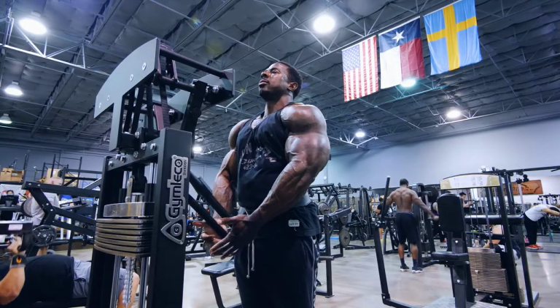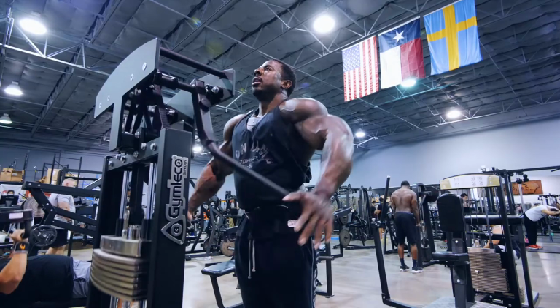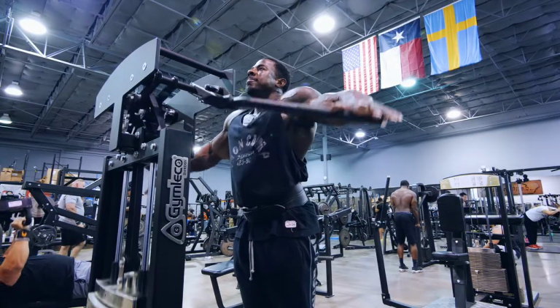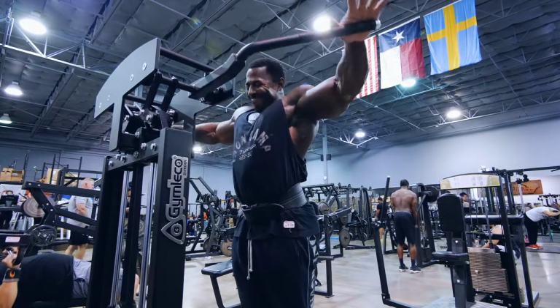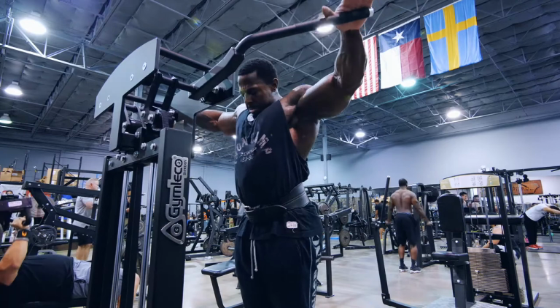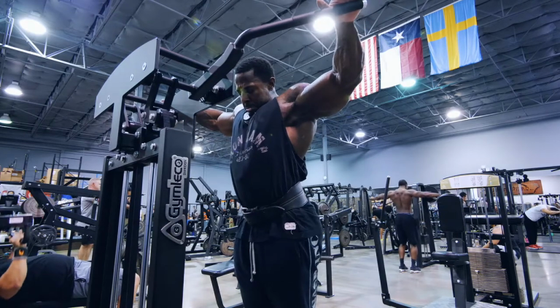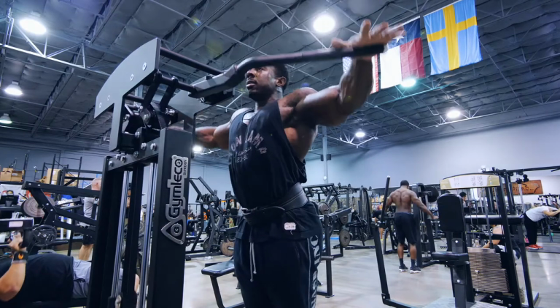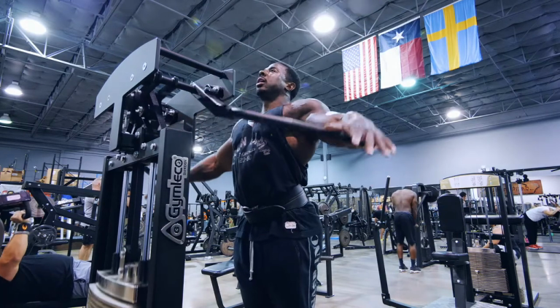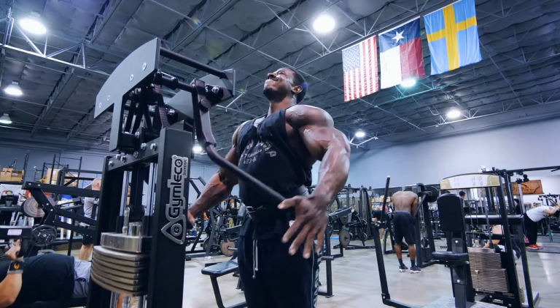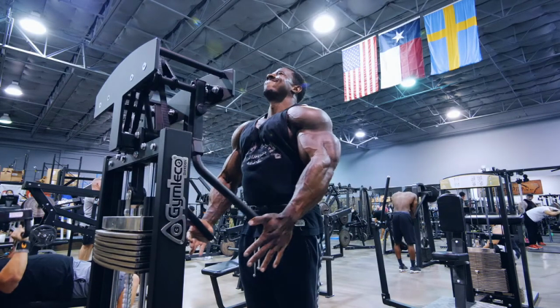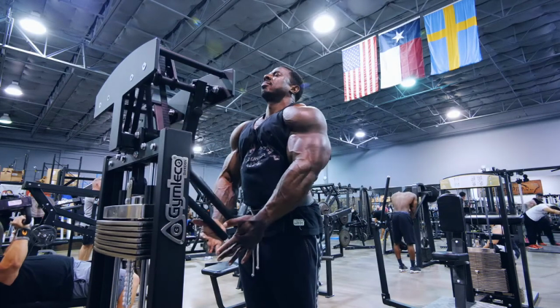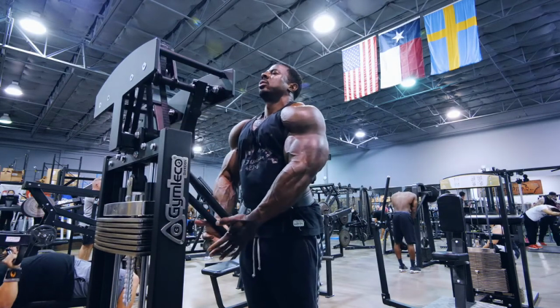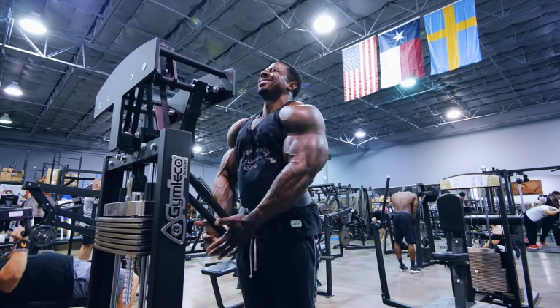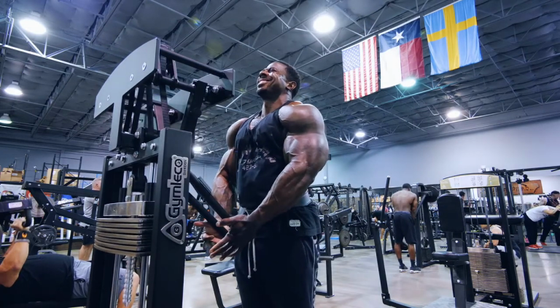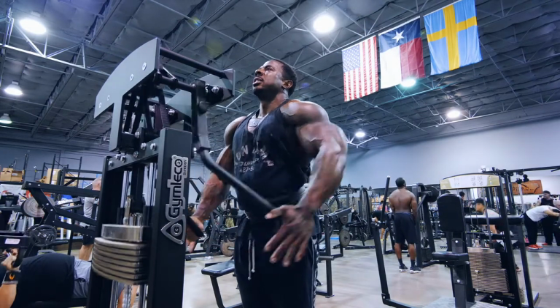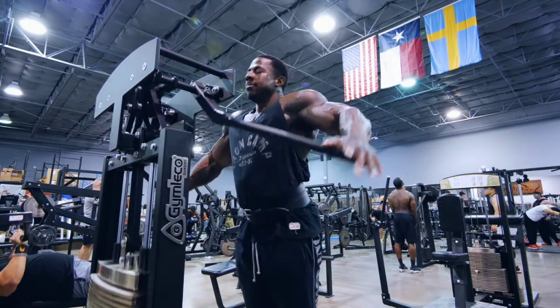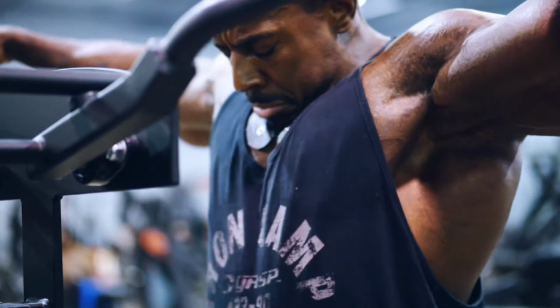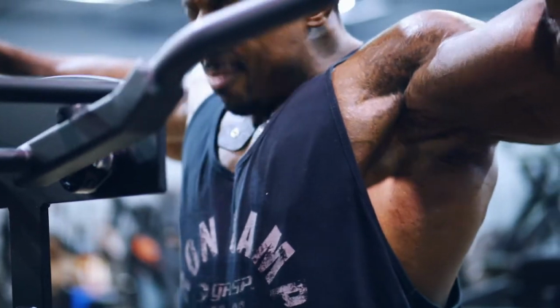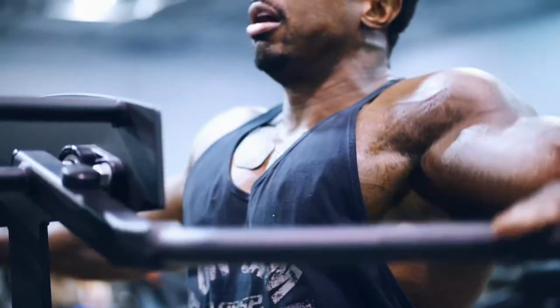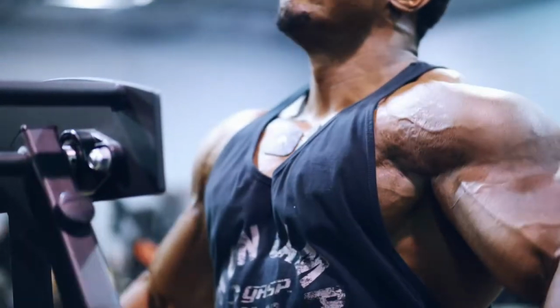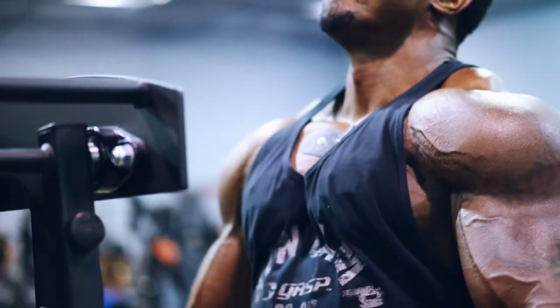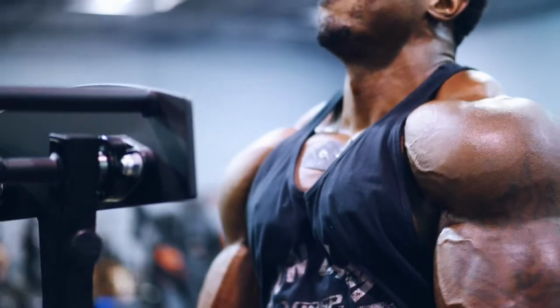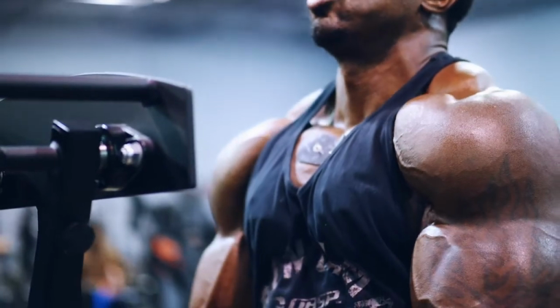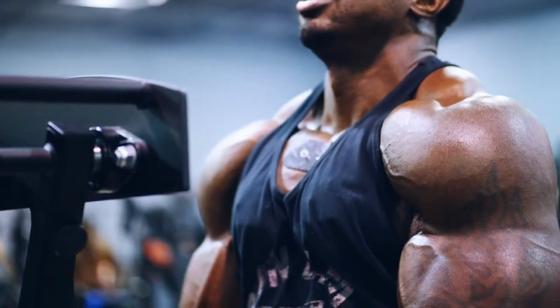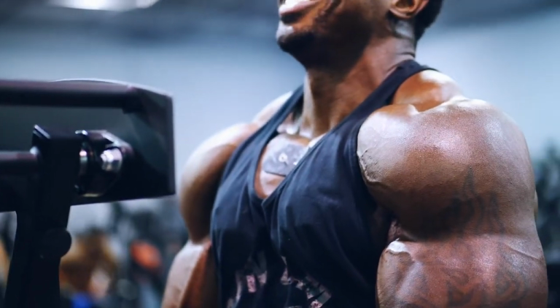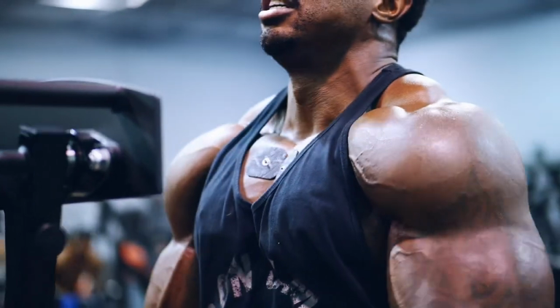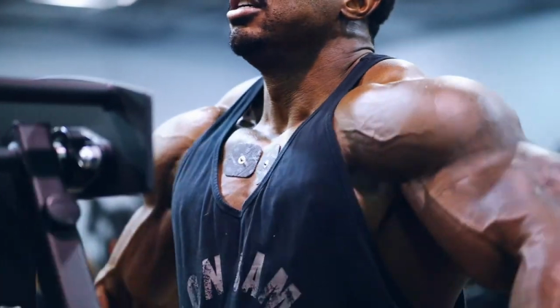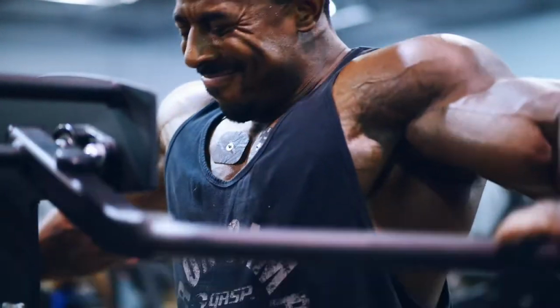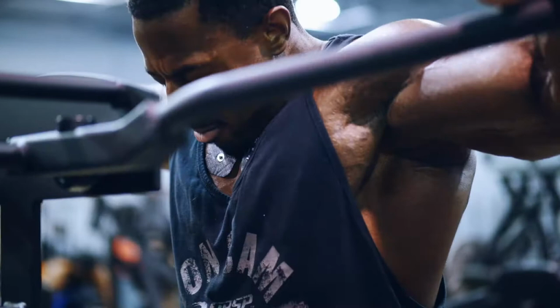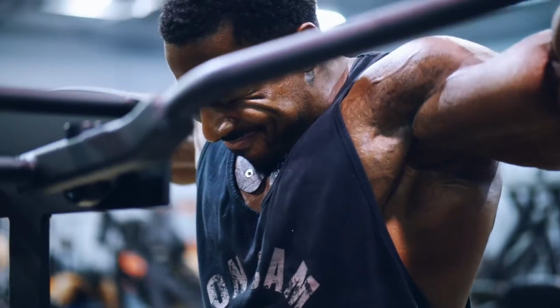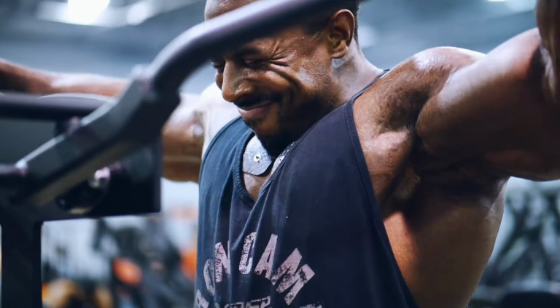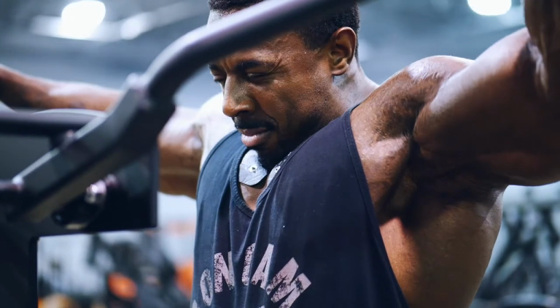So what he's doing now is keeping that muscle active, so that when he goes to his press movements, he has full range of motion and contractability and teamwork available in this movement.